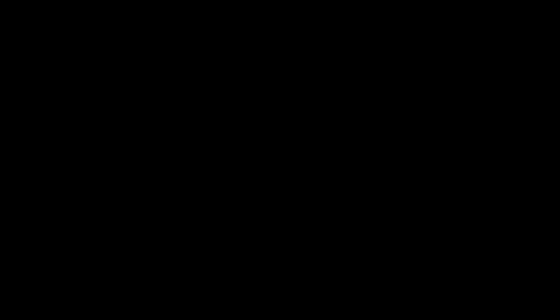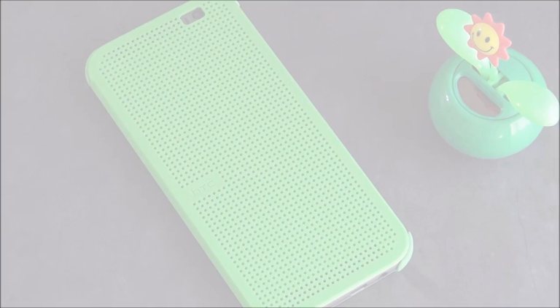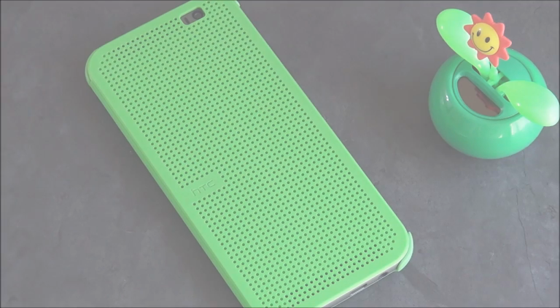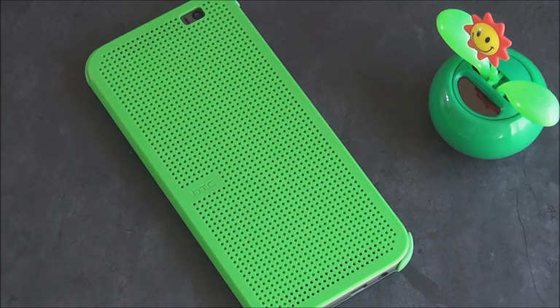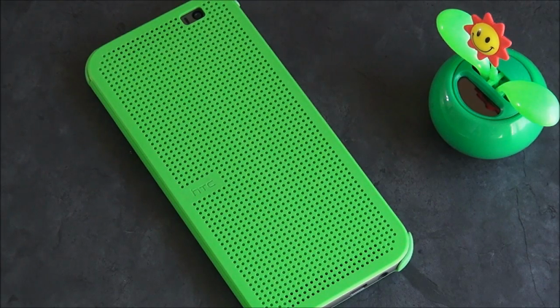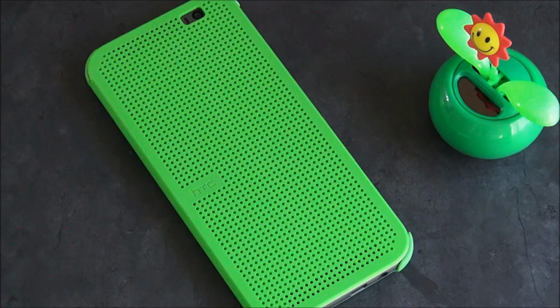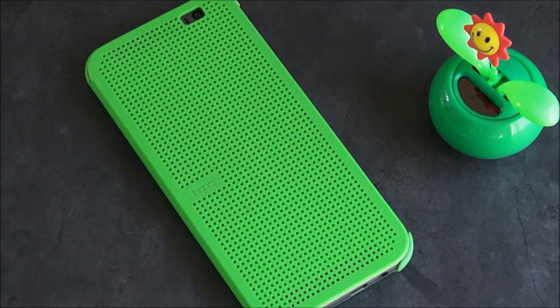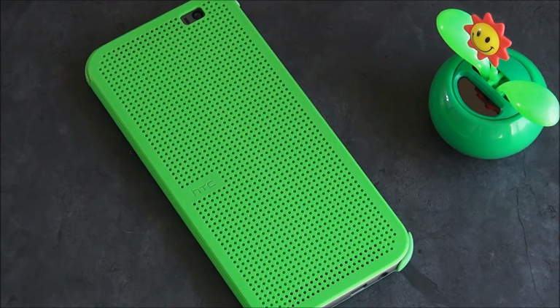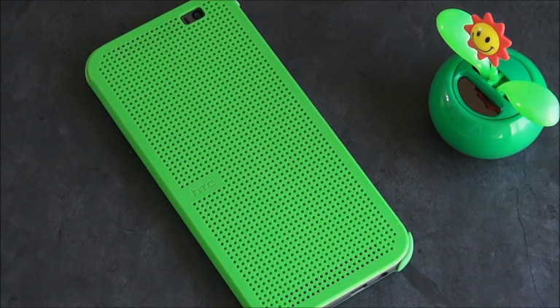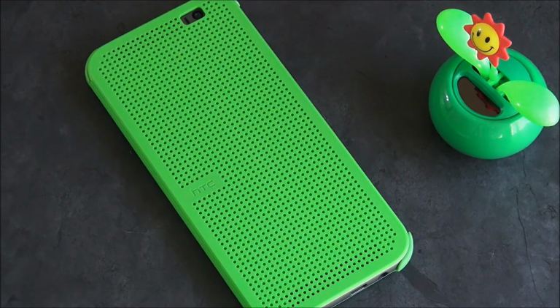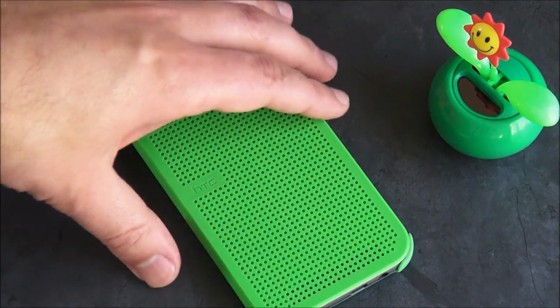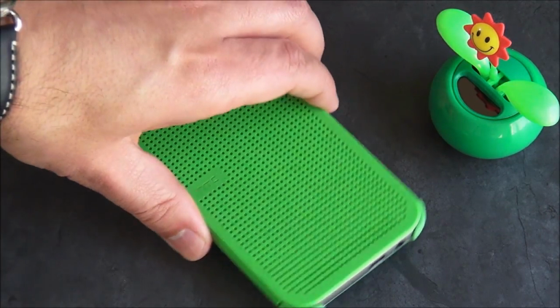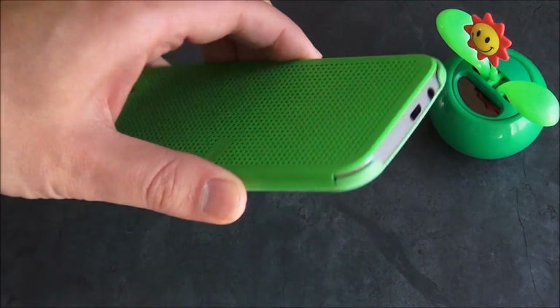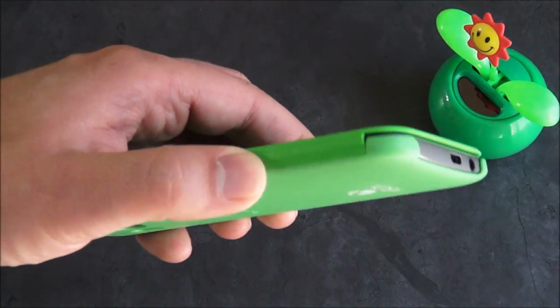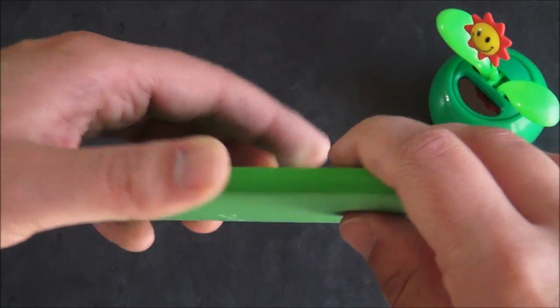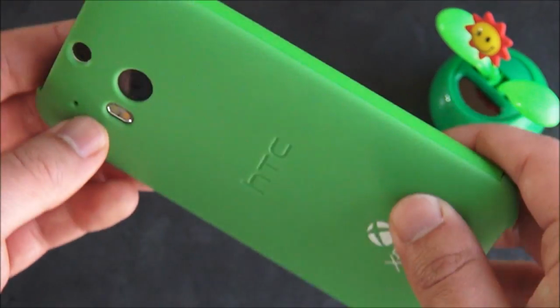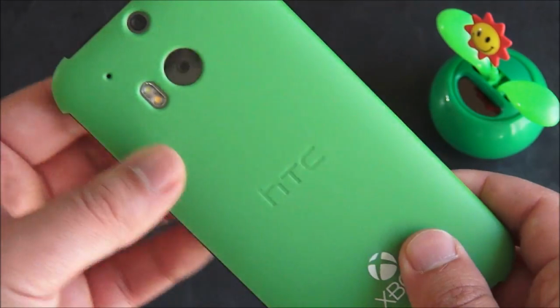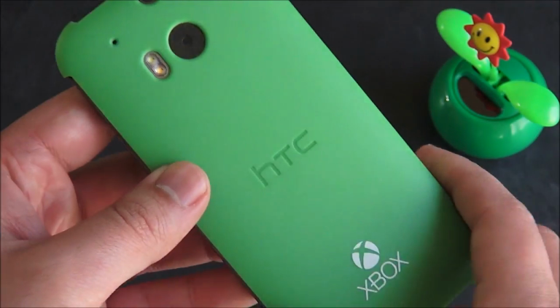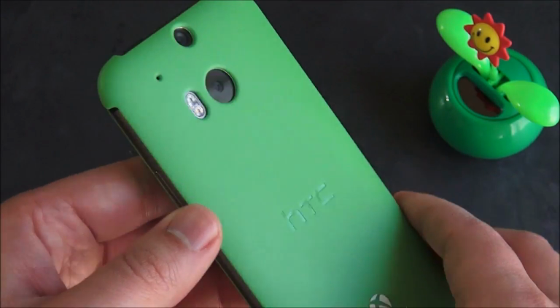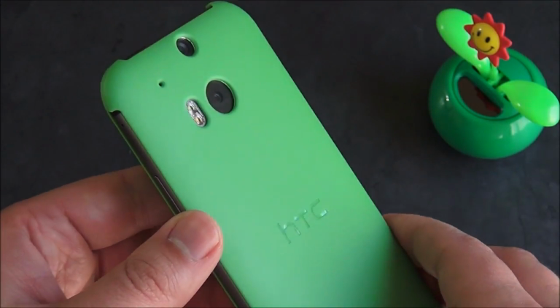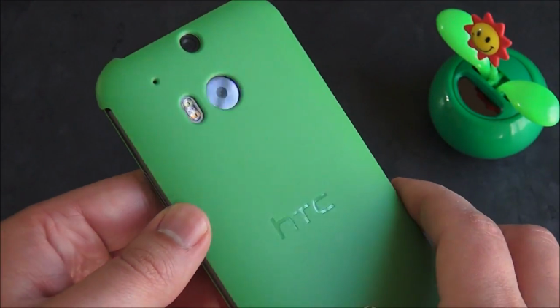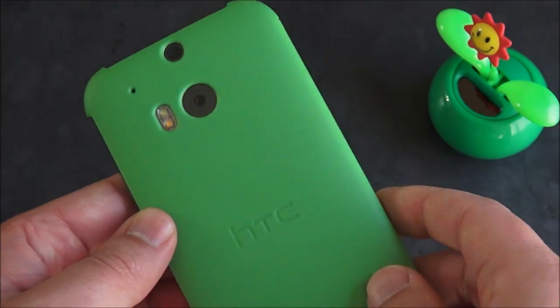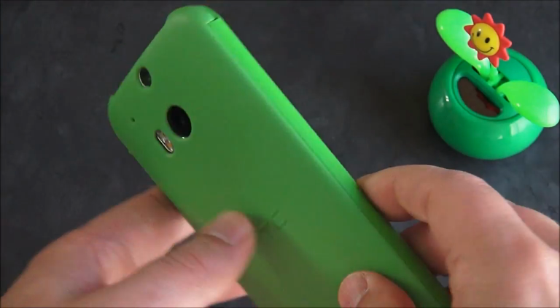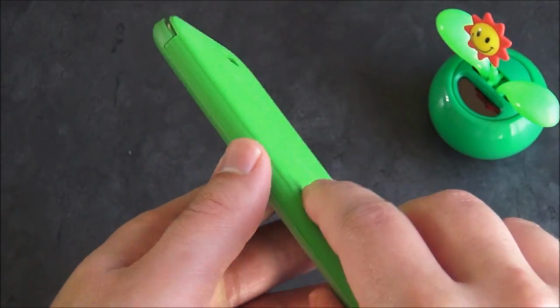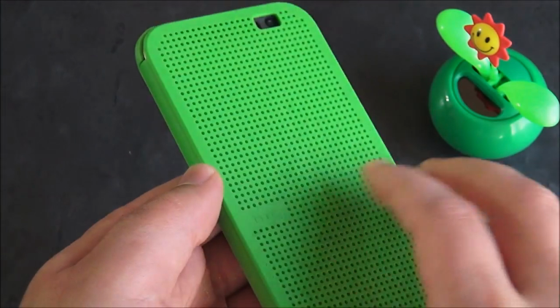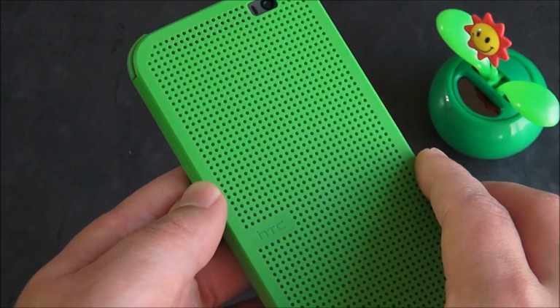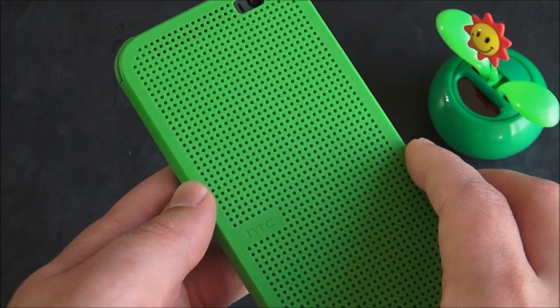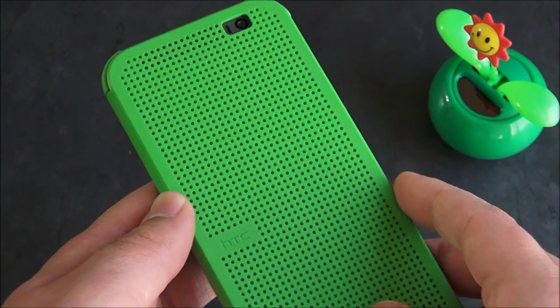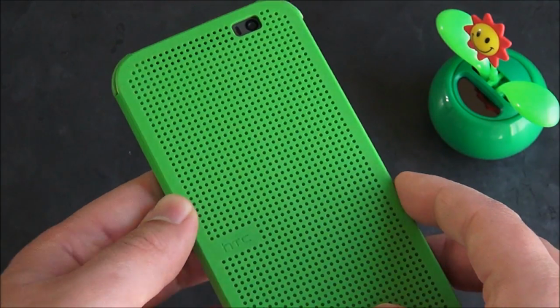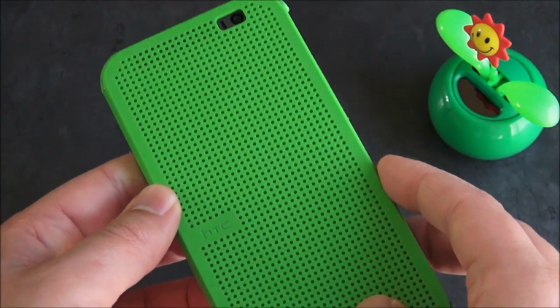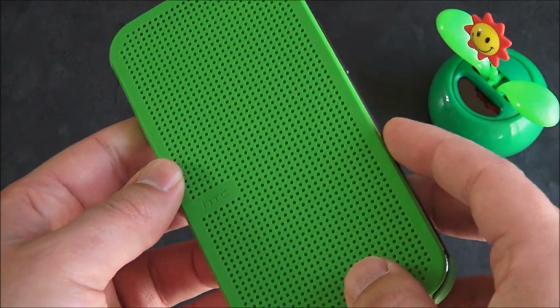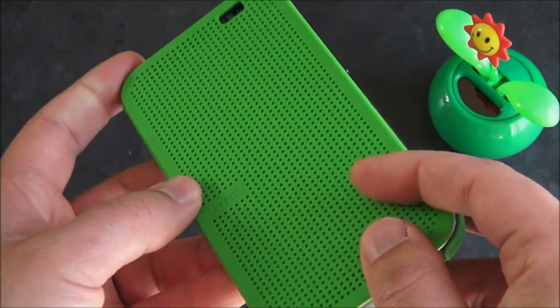Hey everybody, Daniel Rubino here, Windows Phone Central, and we're taking a closer look at the HTC One M8 for Windows, which is always a mouthful to say. It's available now exclusively on Verizon Wireless, although it is coming to AT&T and other carriers in the near future.